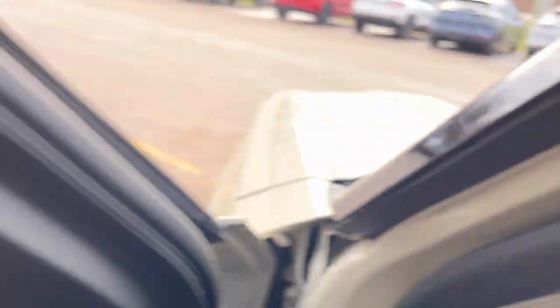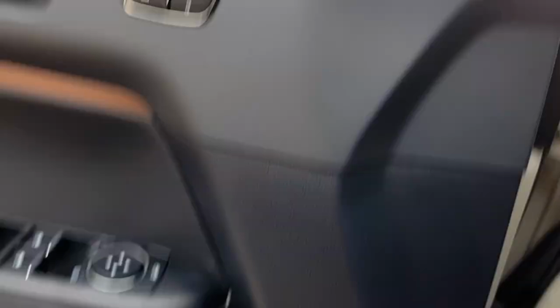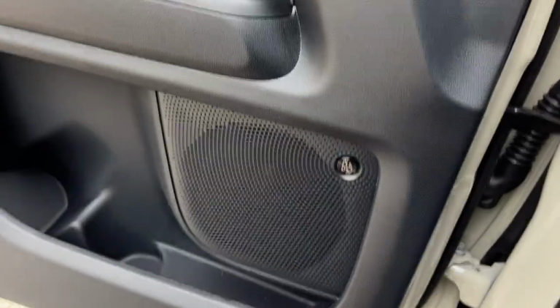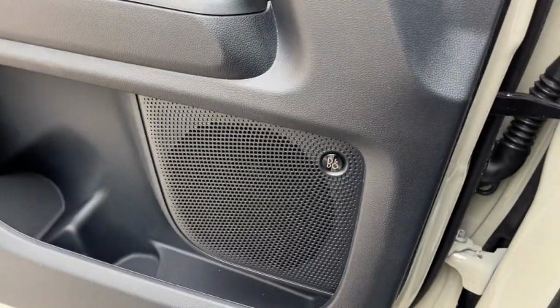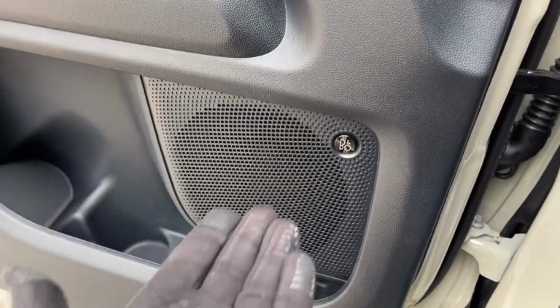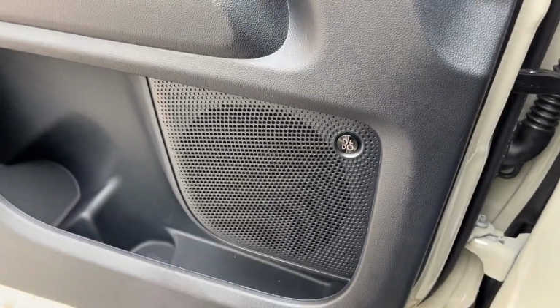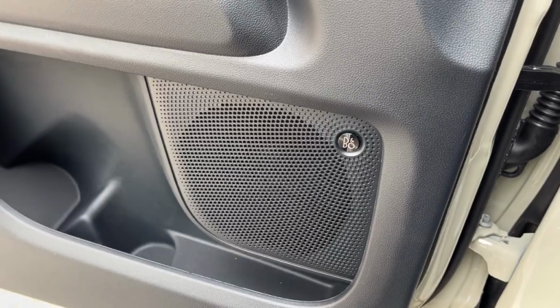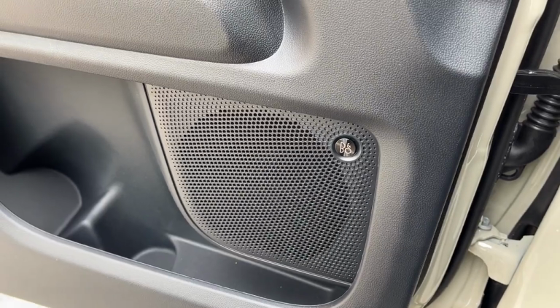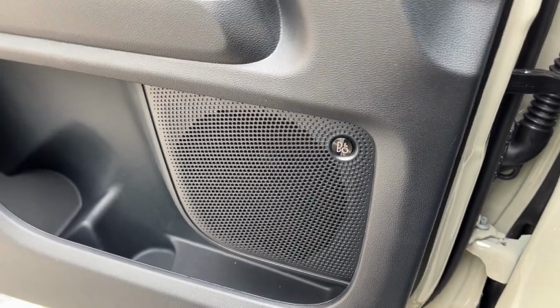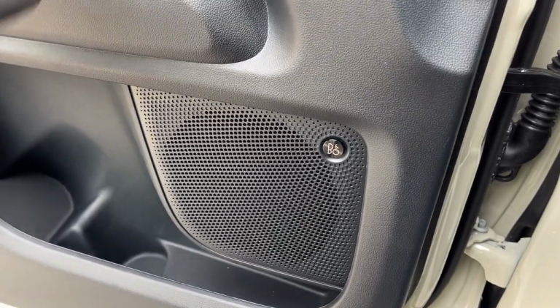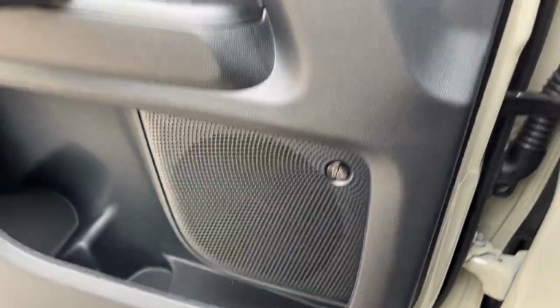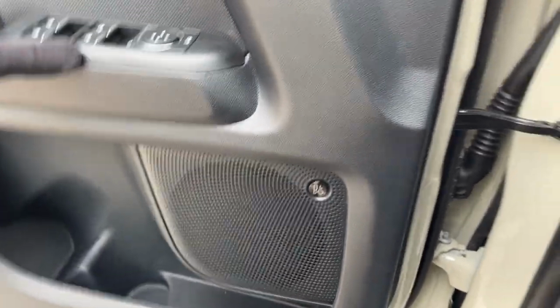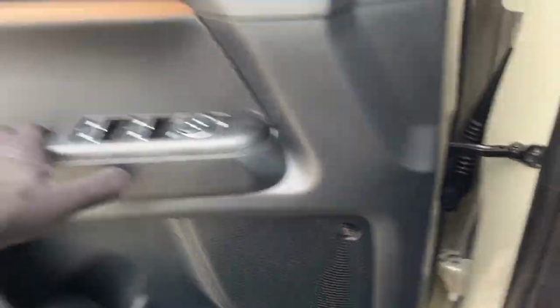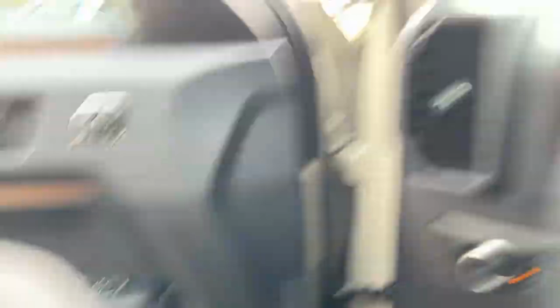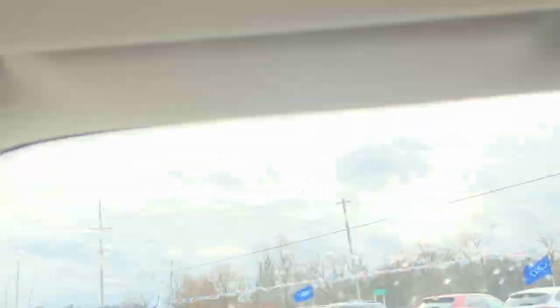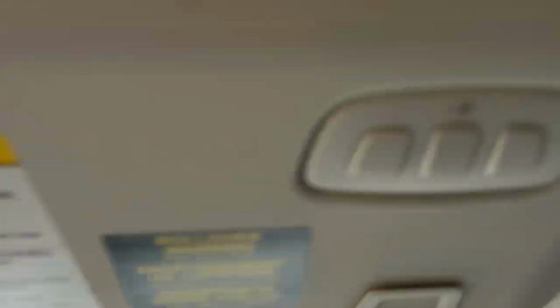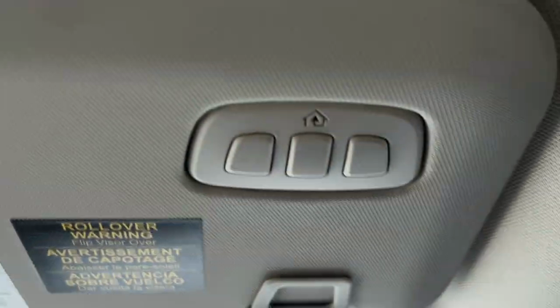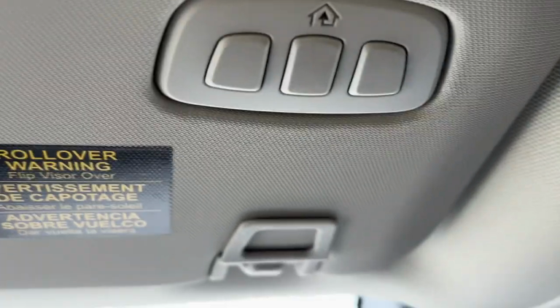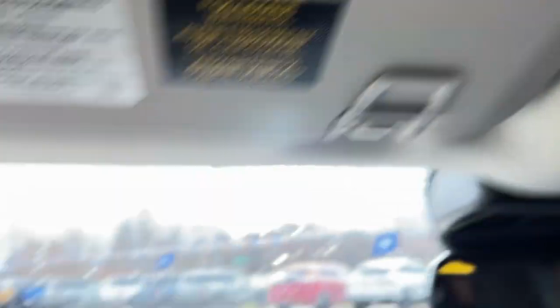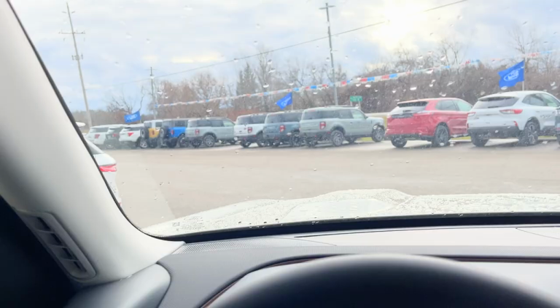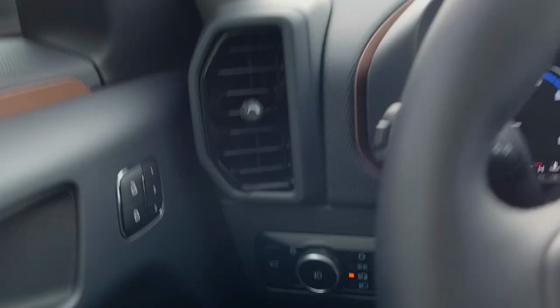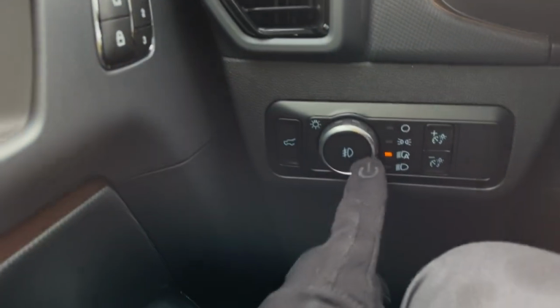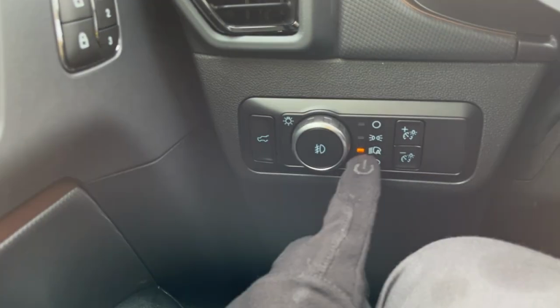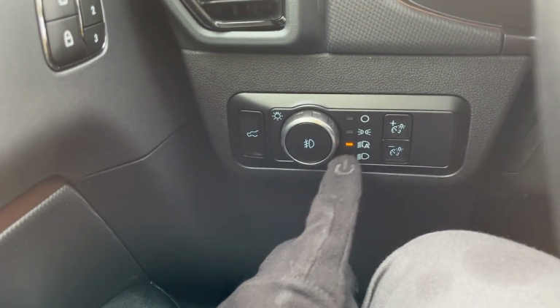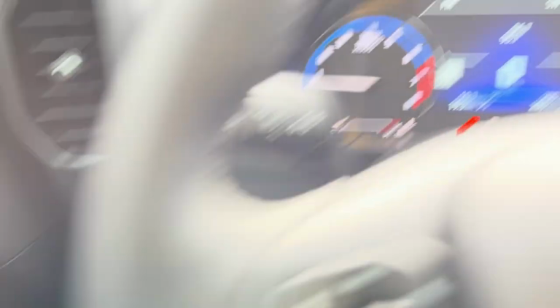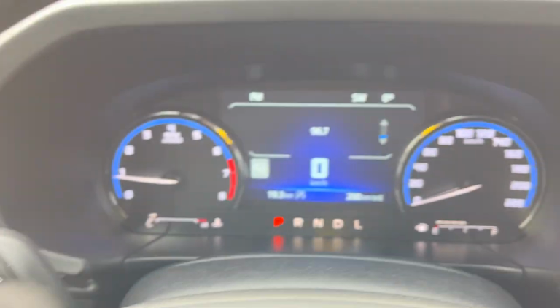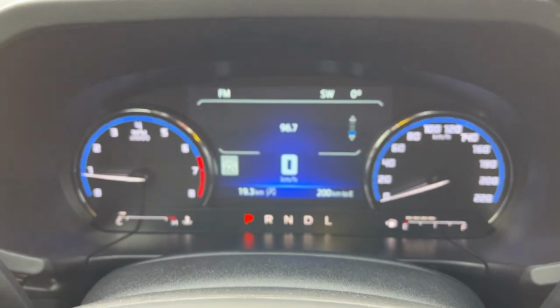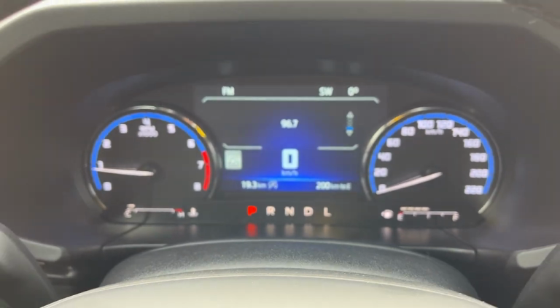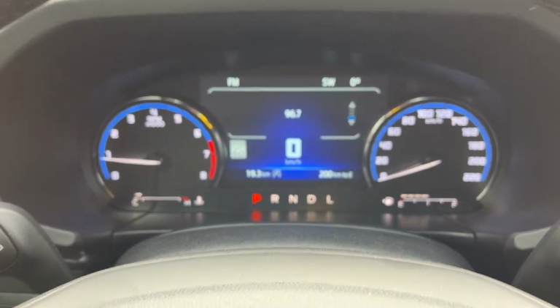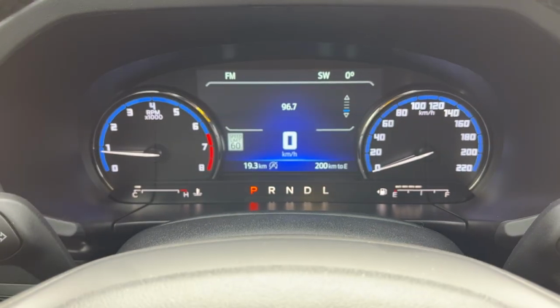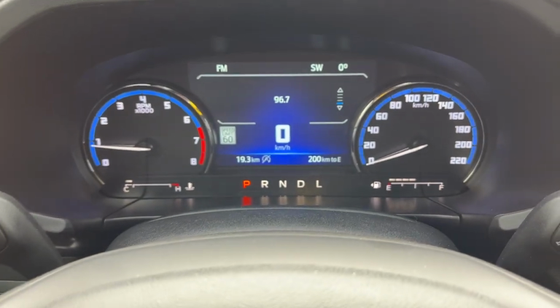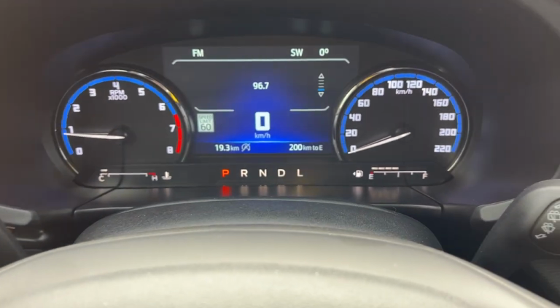This one also has the tech pack, so you get a nice 10-speaker B&O sound system as well as a garage door opener. You have automatic headlights and a customizable digital display right behind the steering wheel.